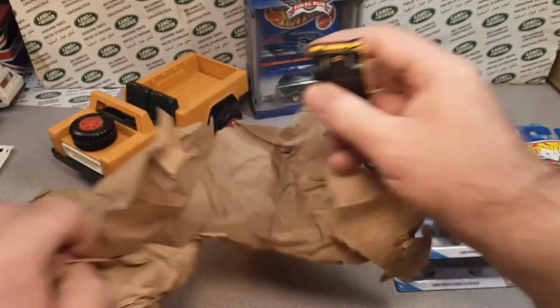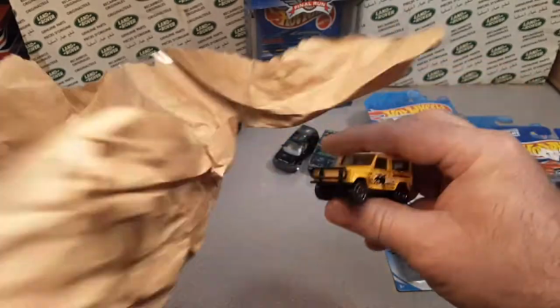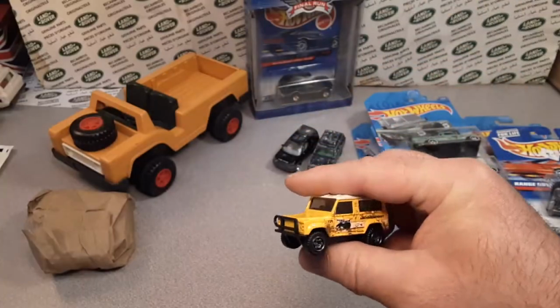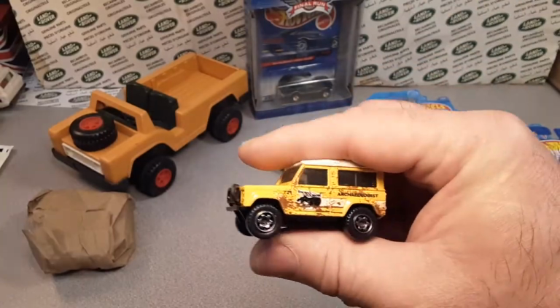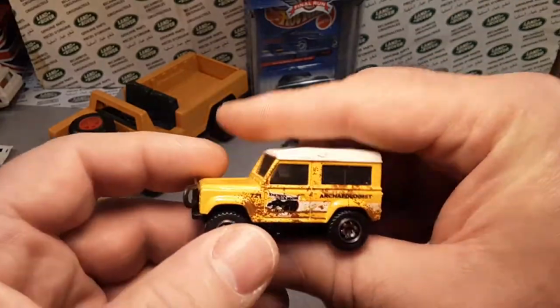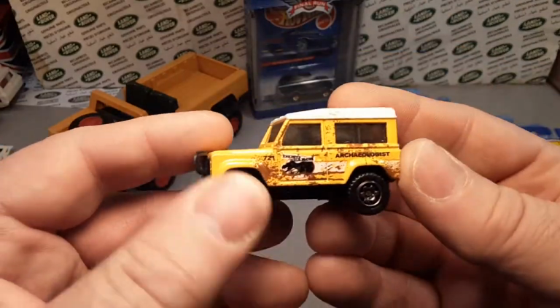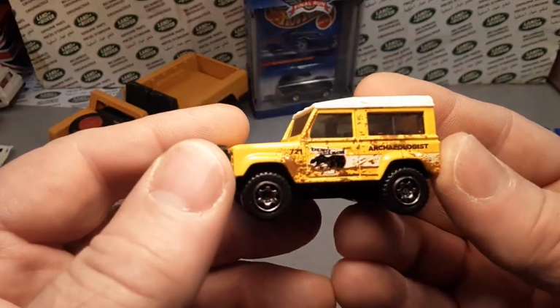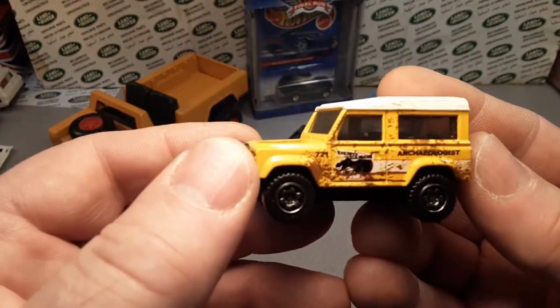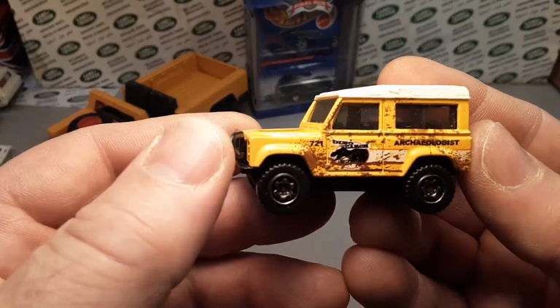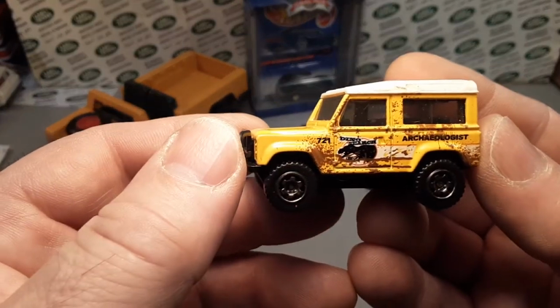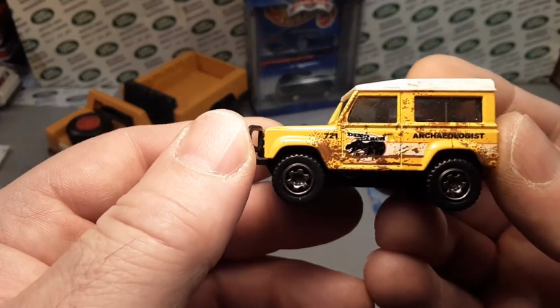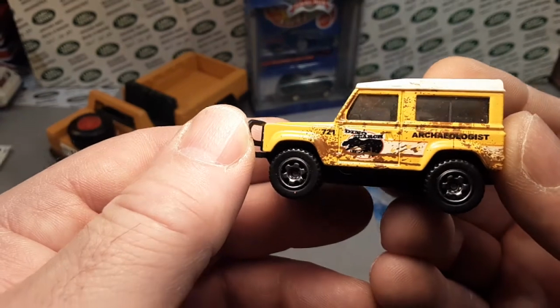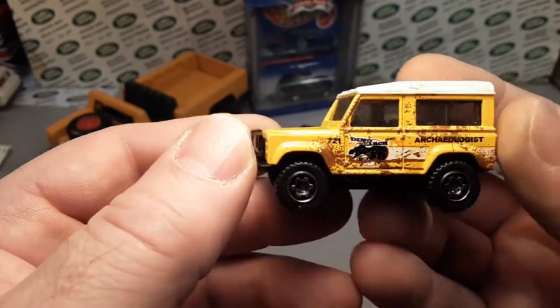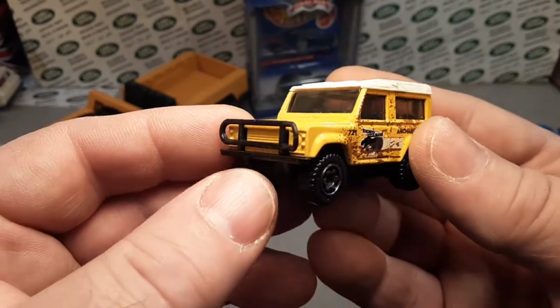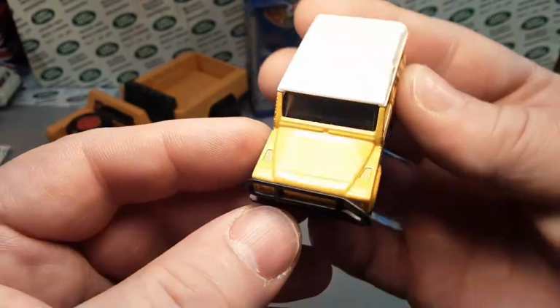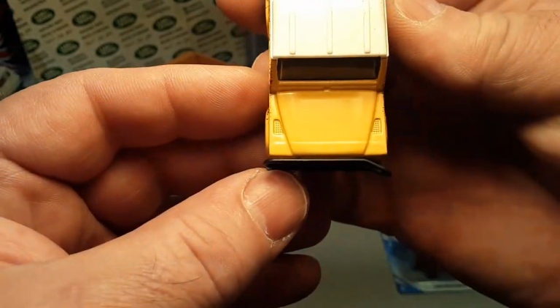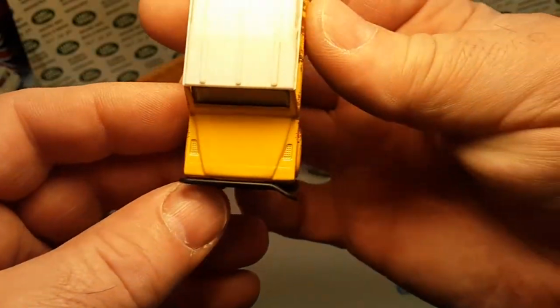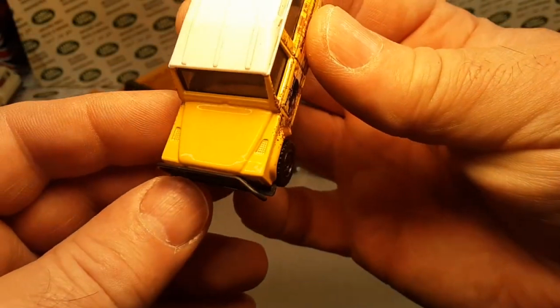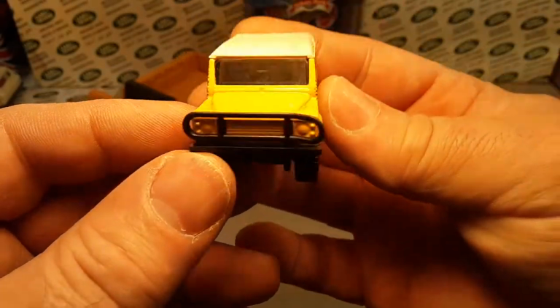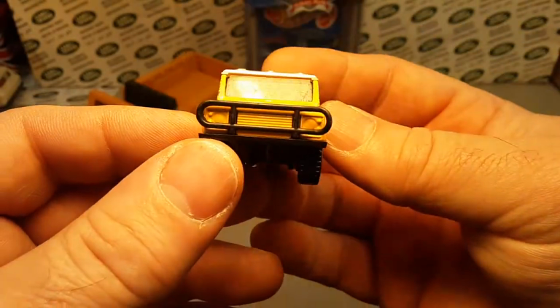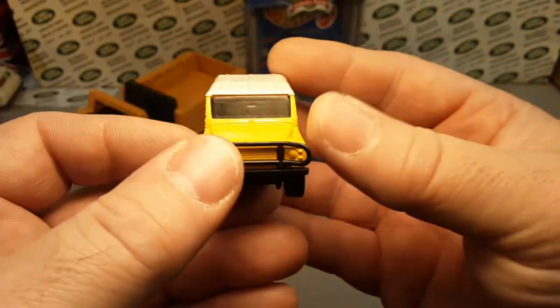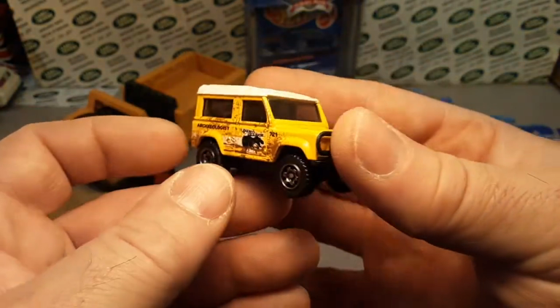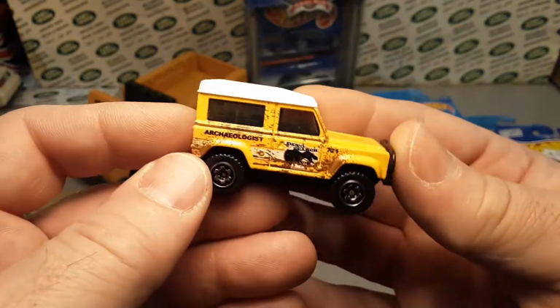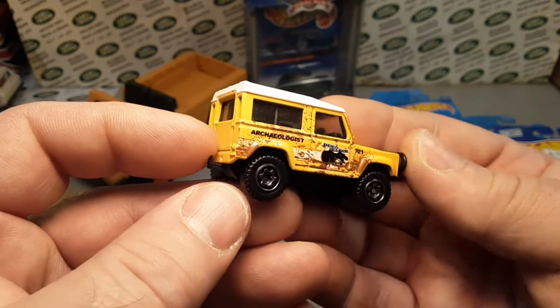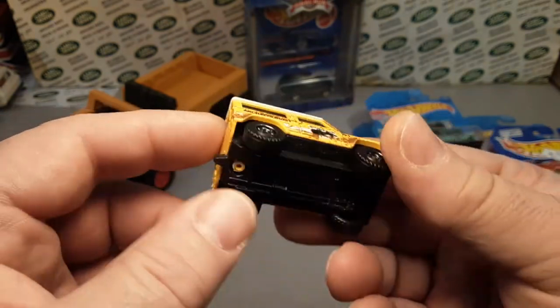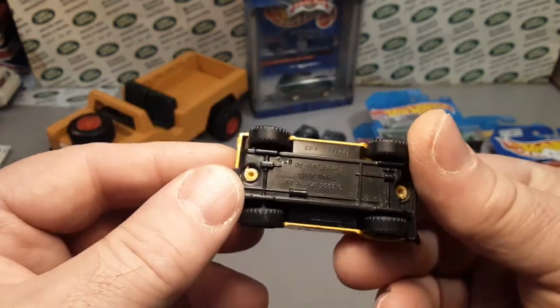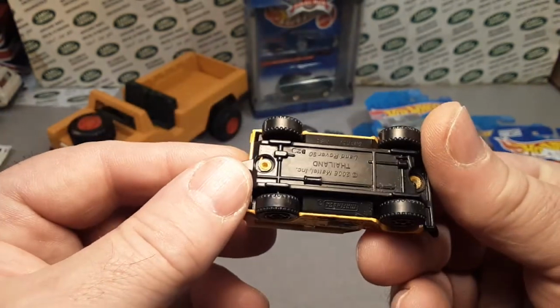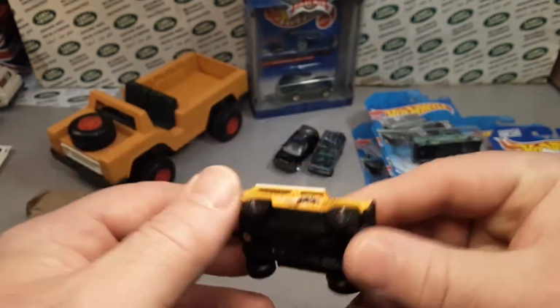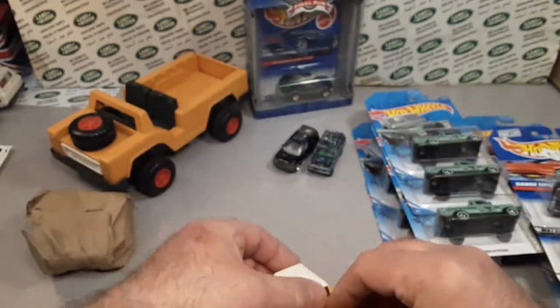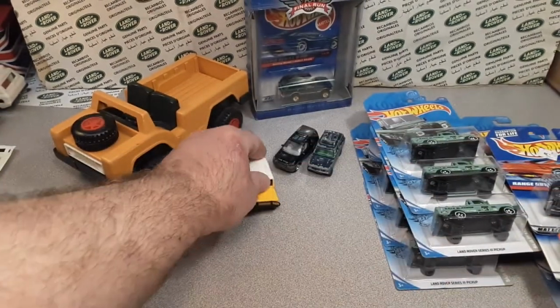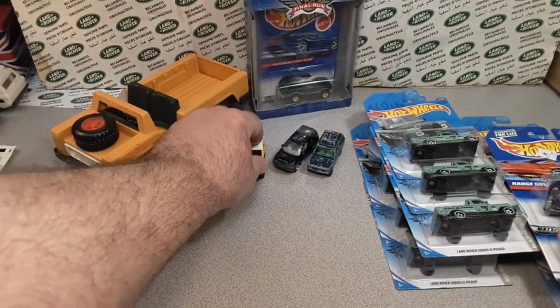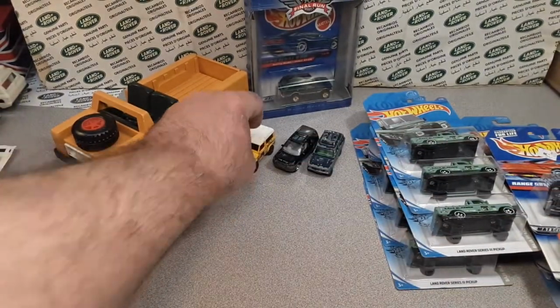Oh yeah, here's an old classic. Archaeologist. Not bad — little bent on the bull bar, but pretty decent shape. Wheels are straight. Awesome.